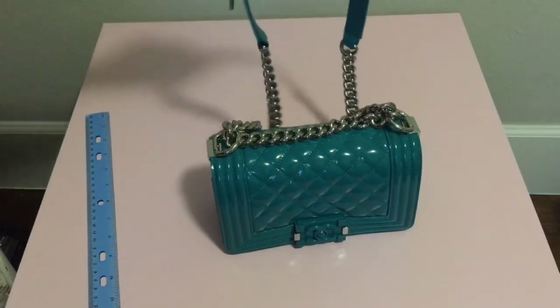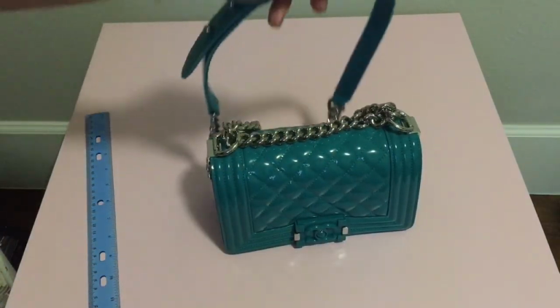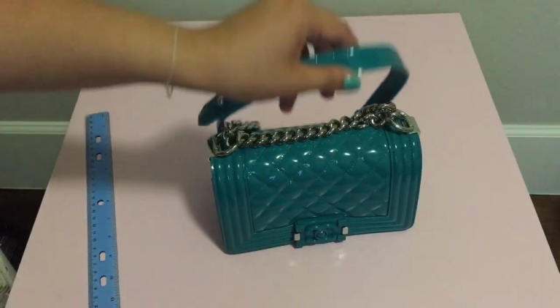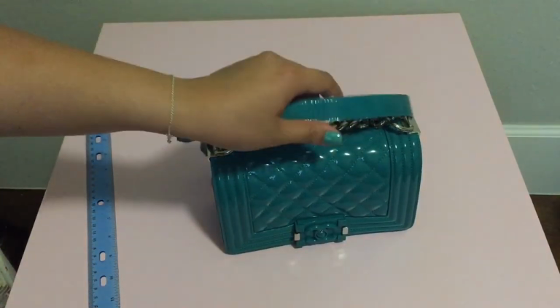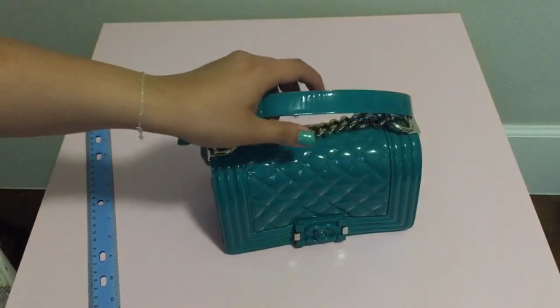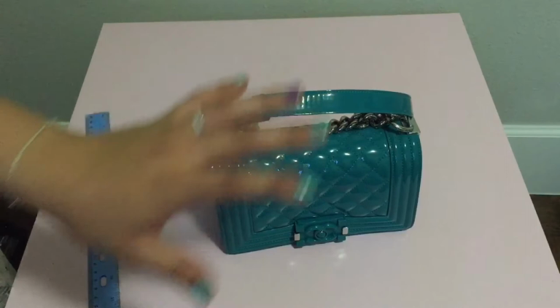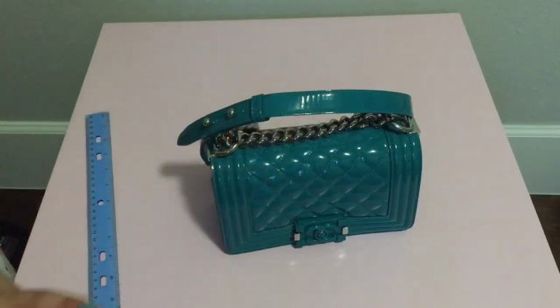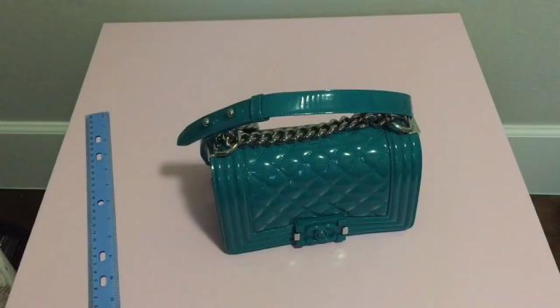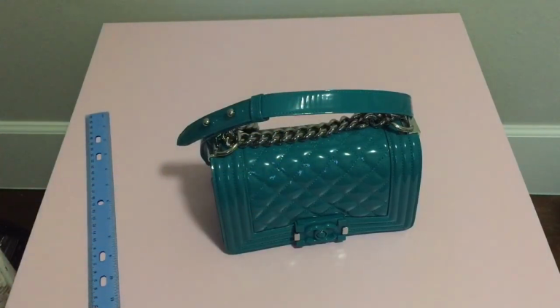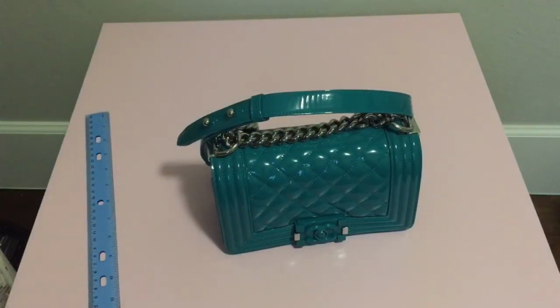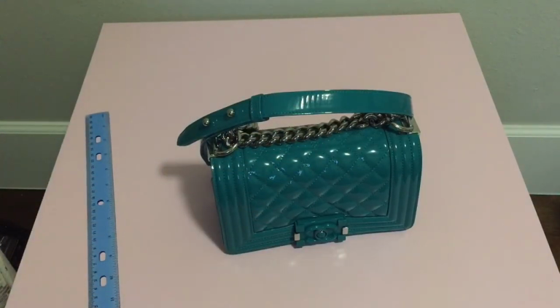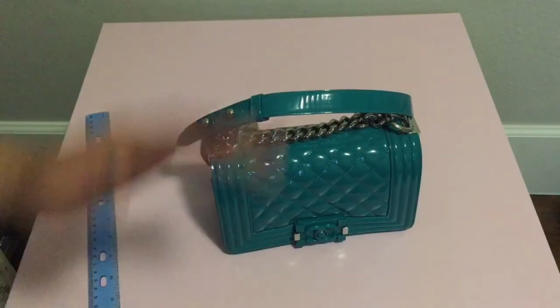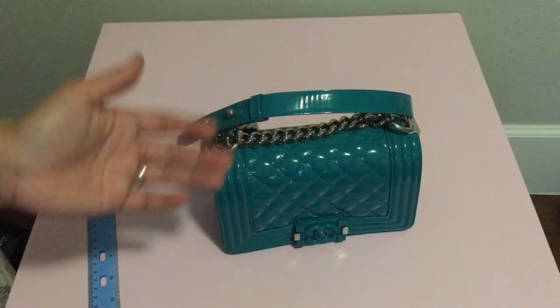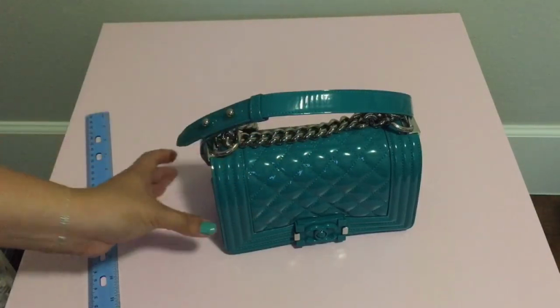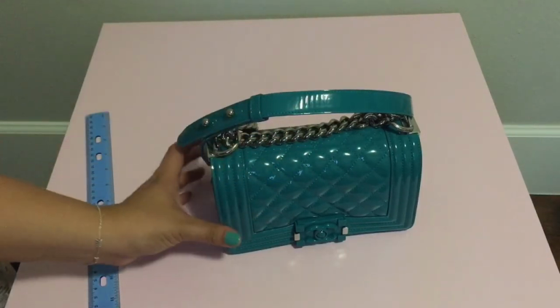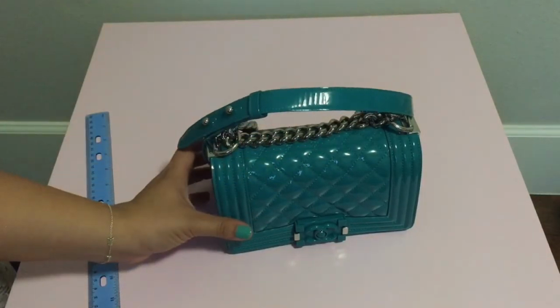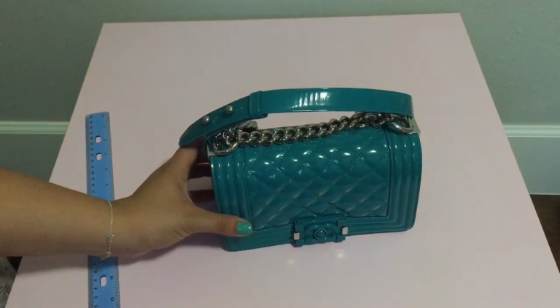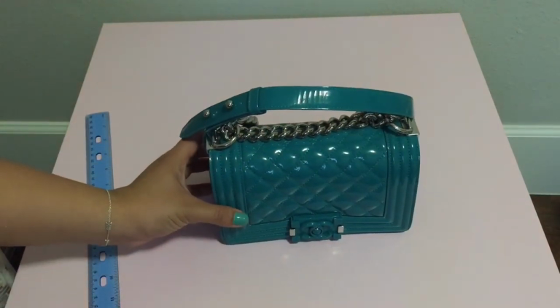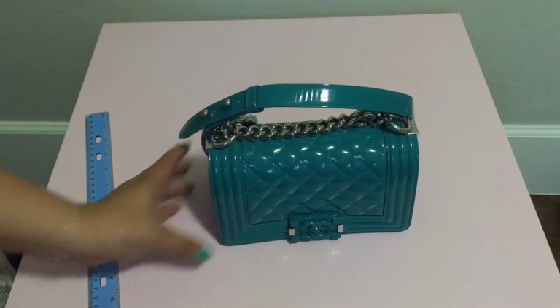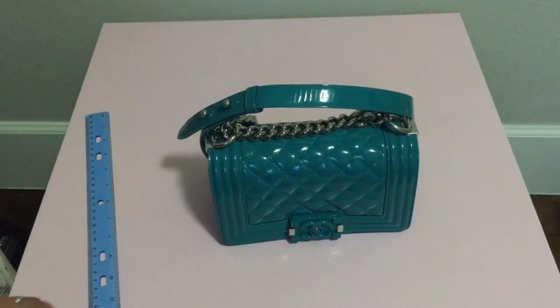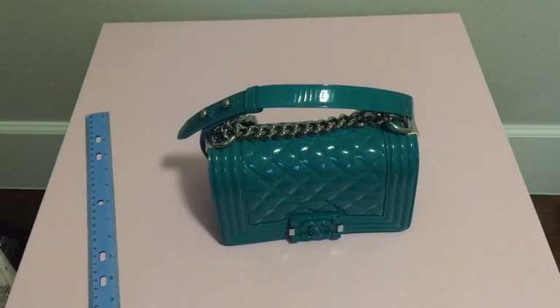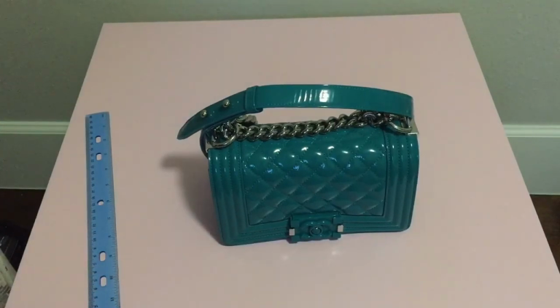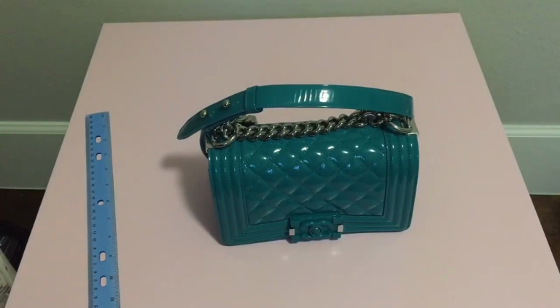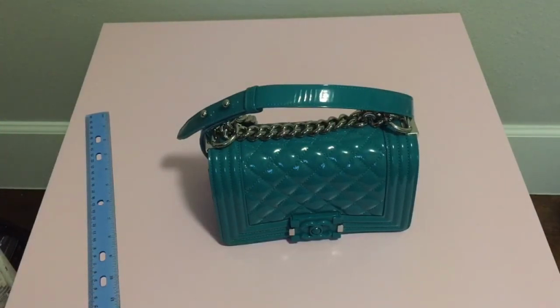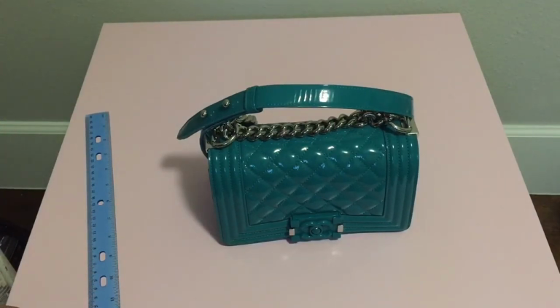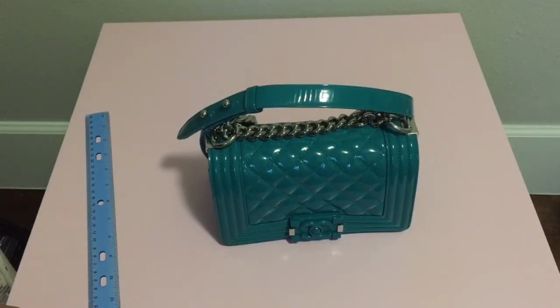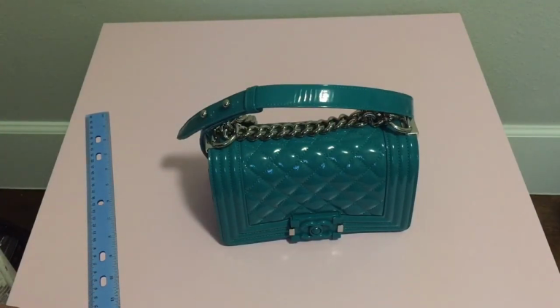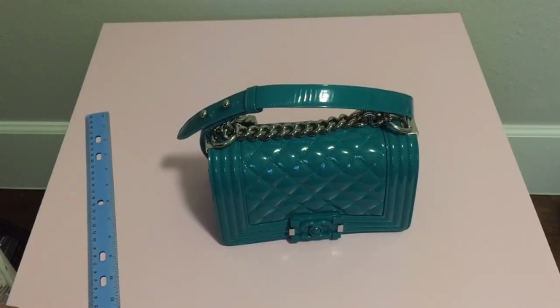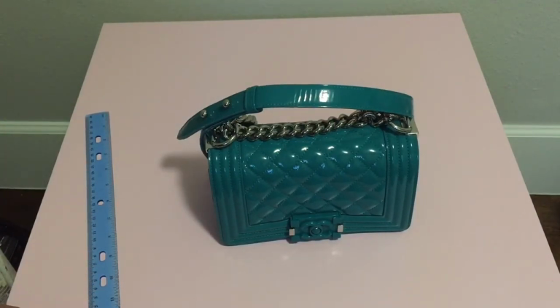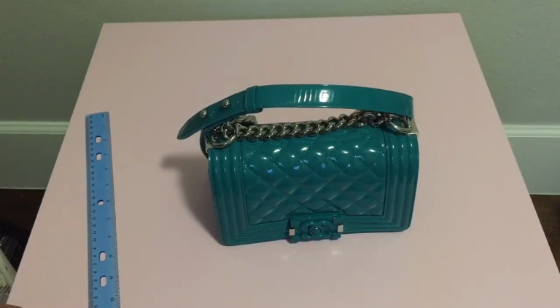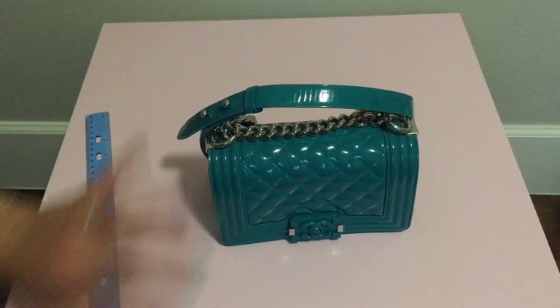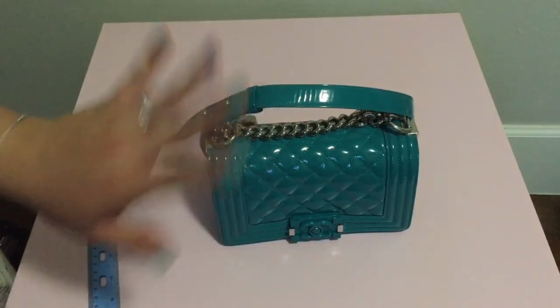Just another short quick video to share this lovely item and what fits inside. I hope that helps — see you guys in my next video, bye!